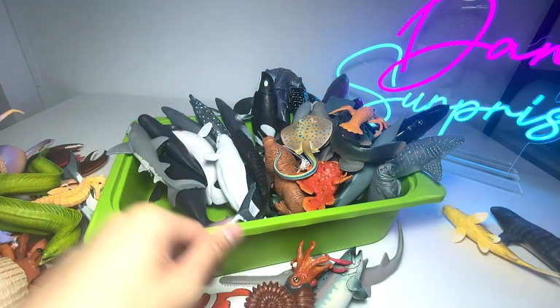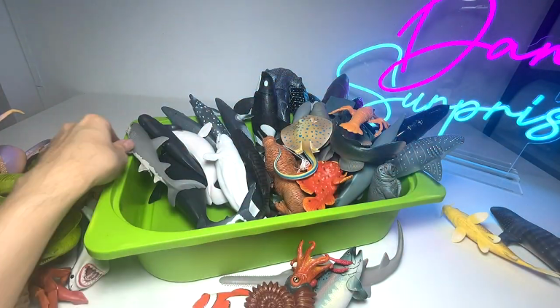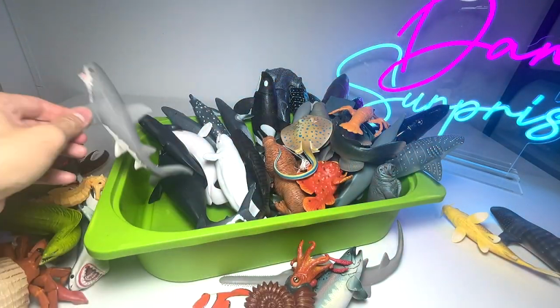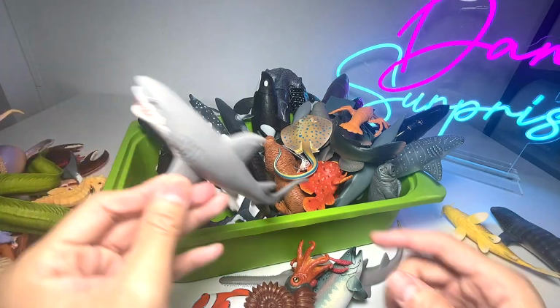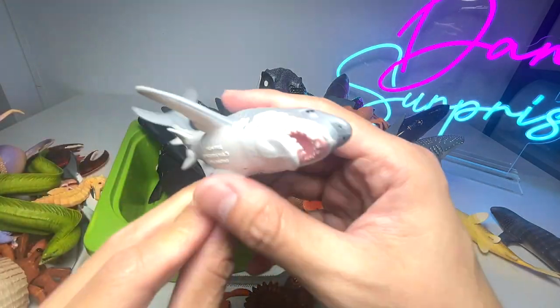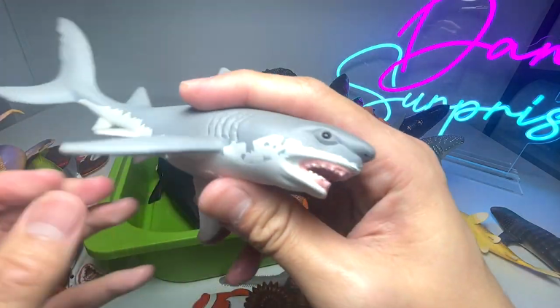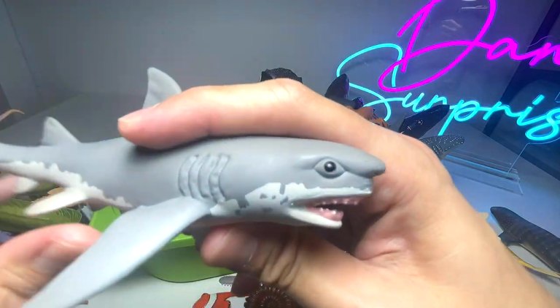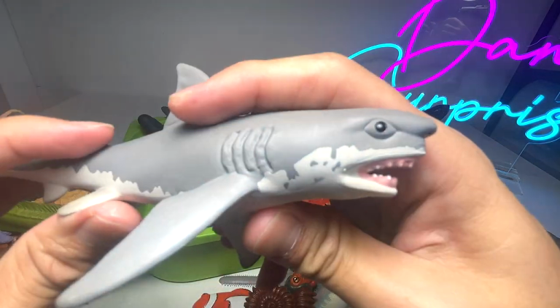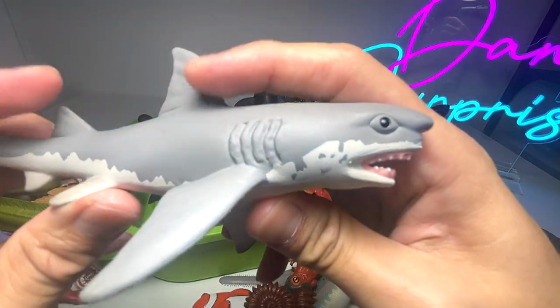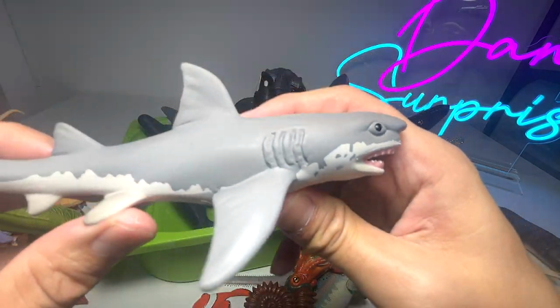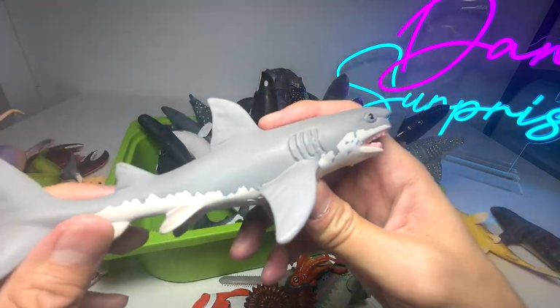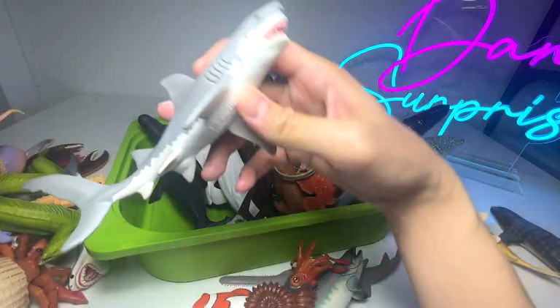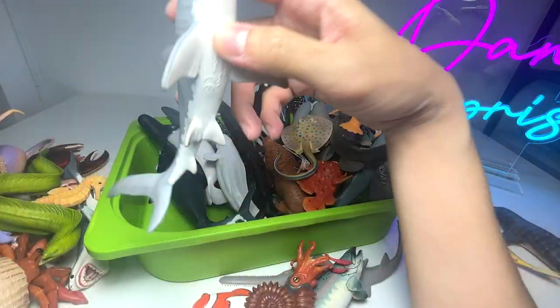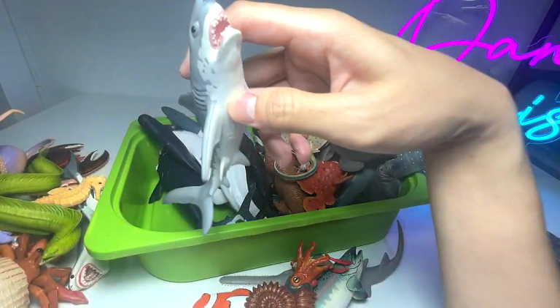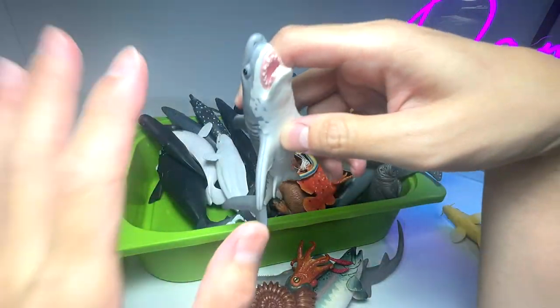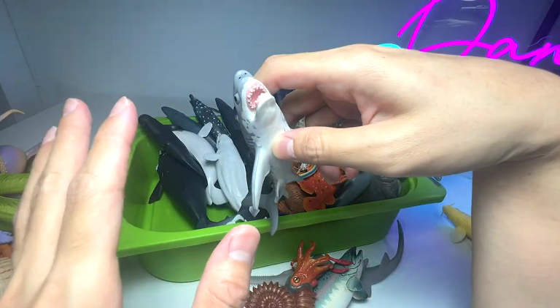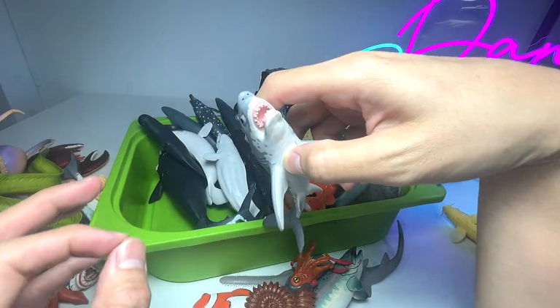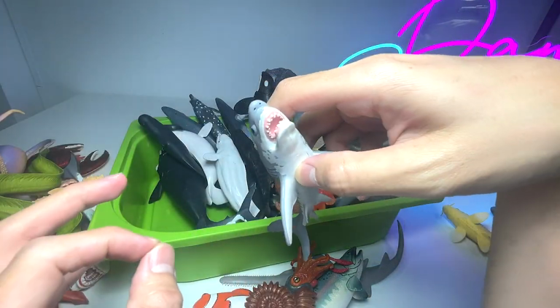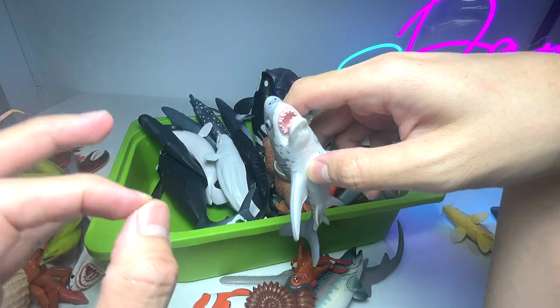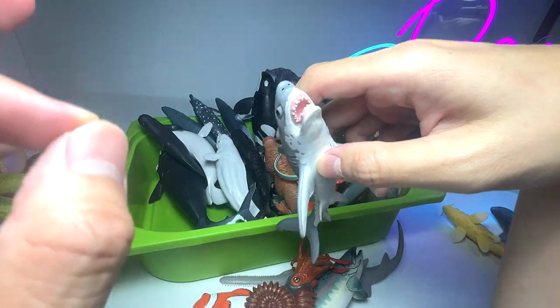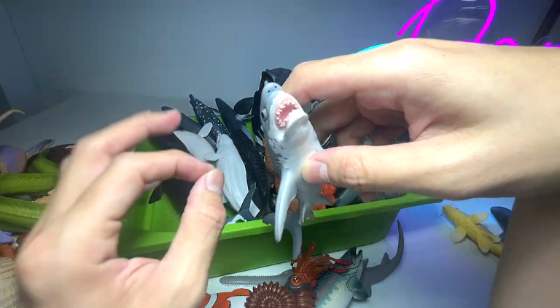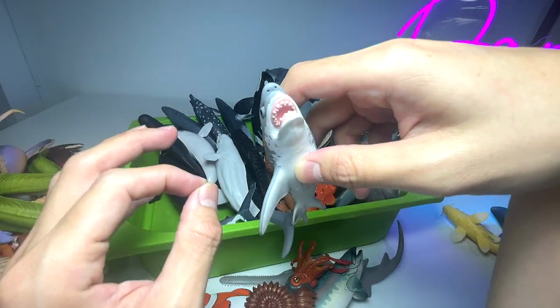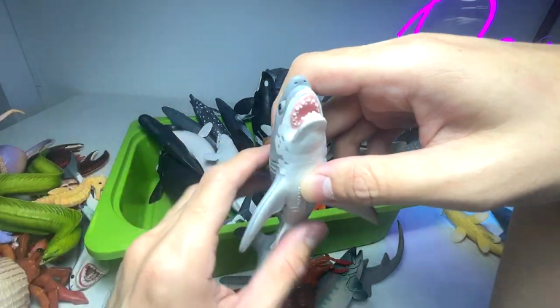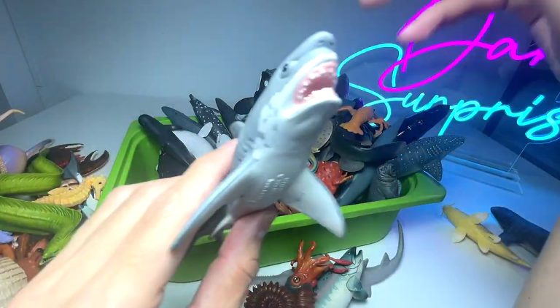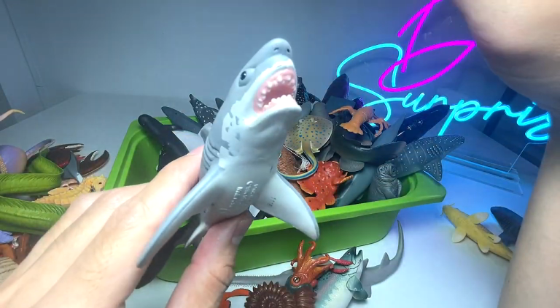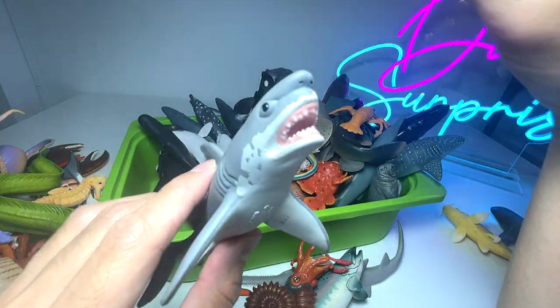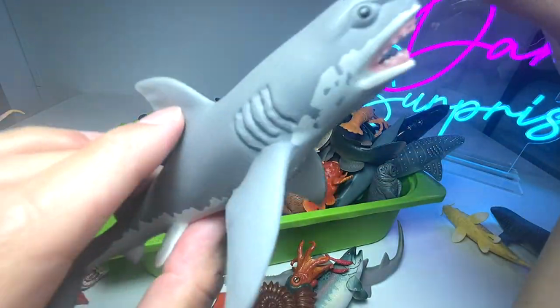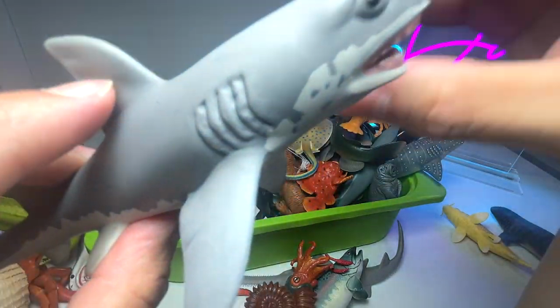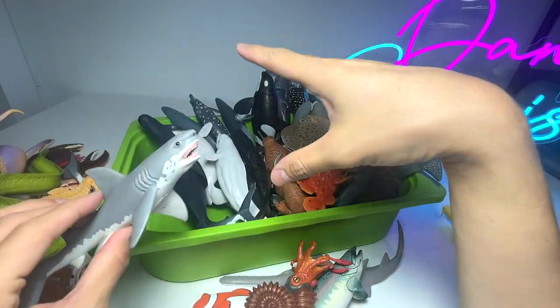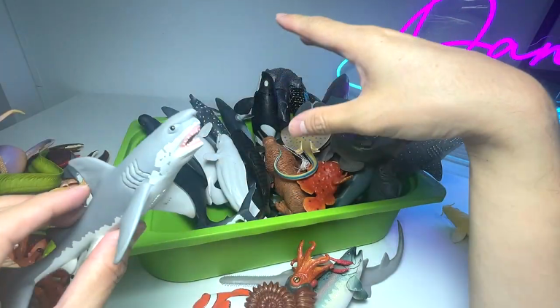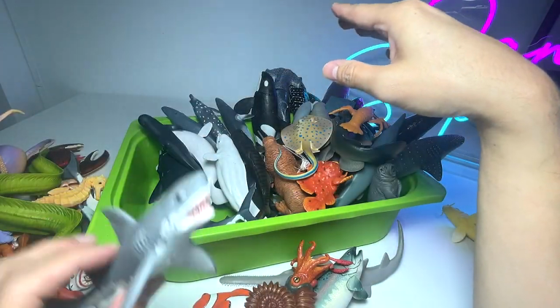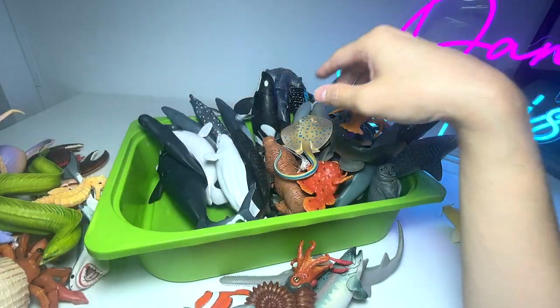We have a great white shark. Do you guys know that great white sharks have a superb, incredible sense of smell?